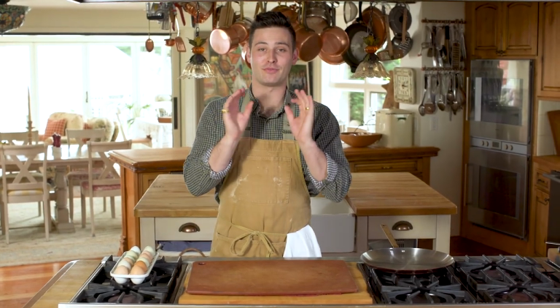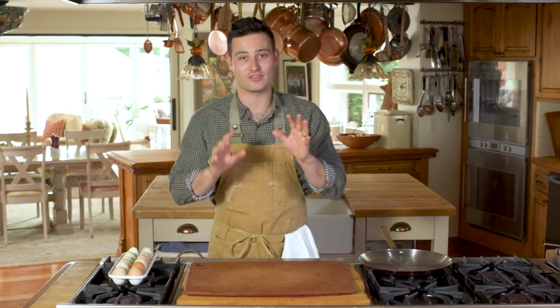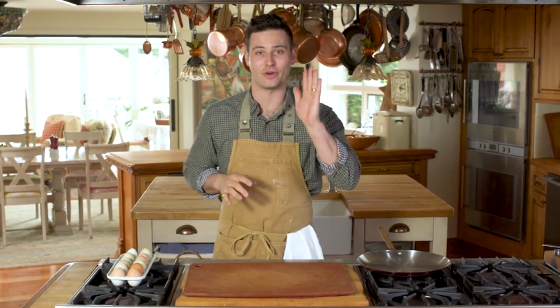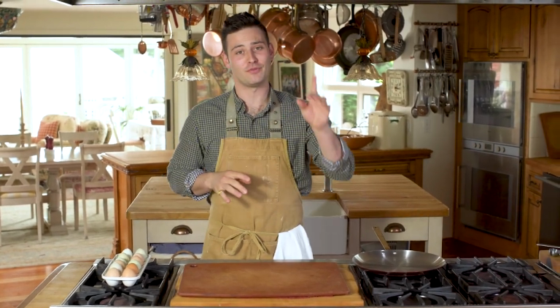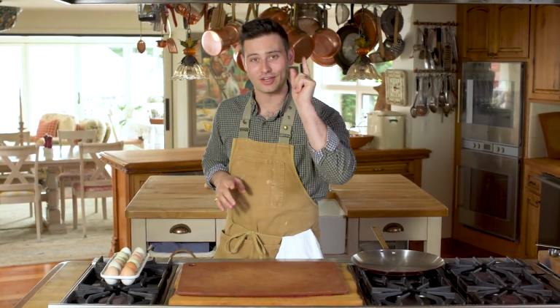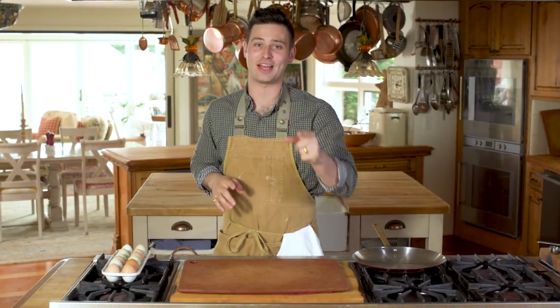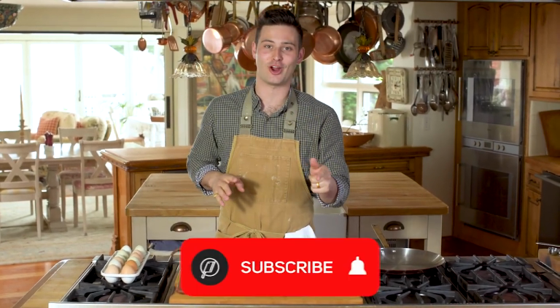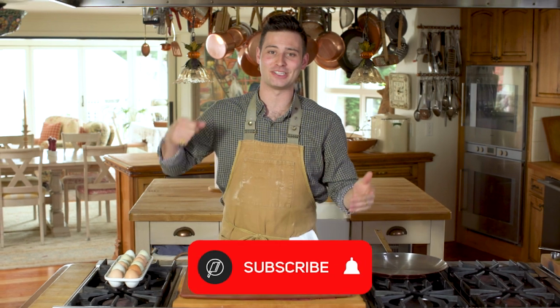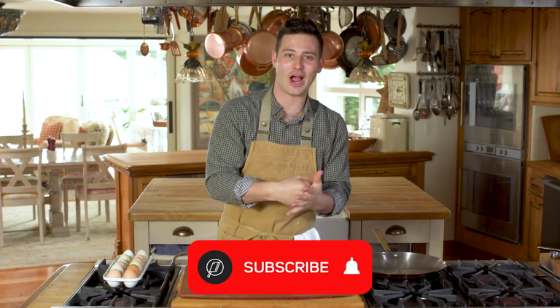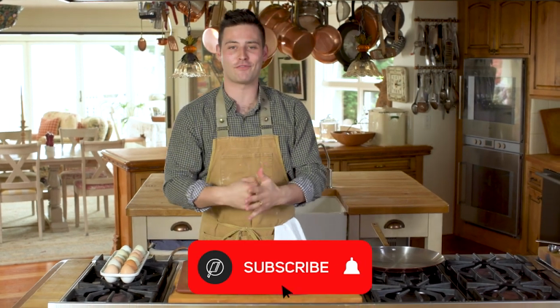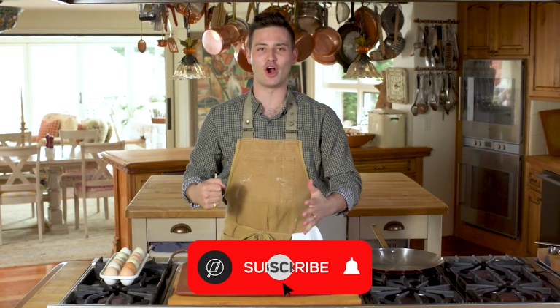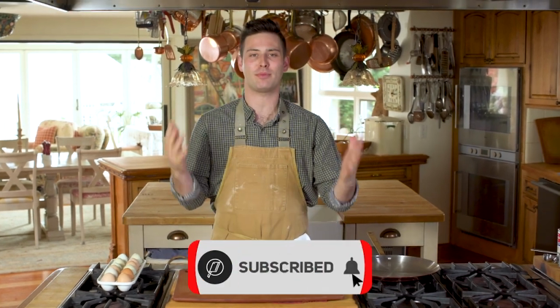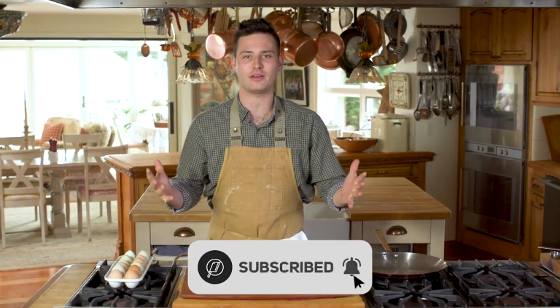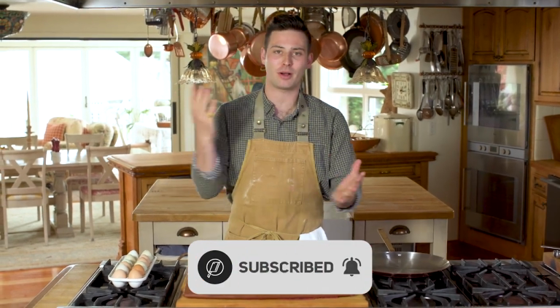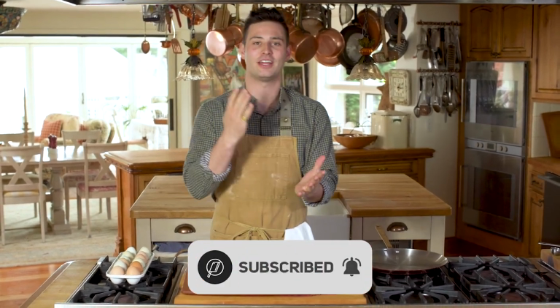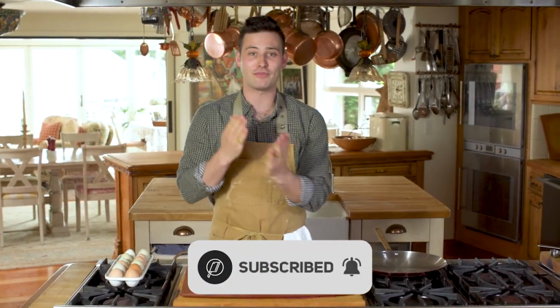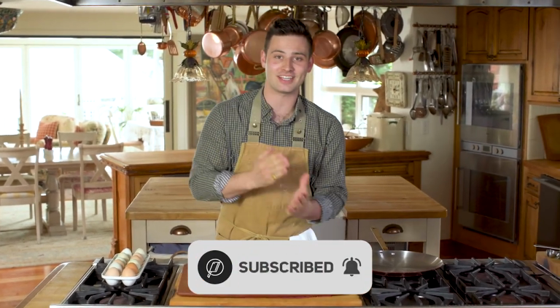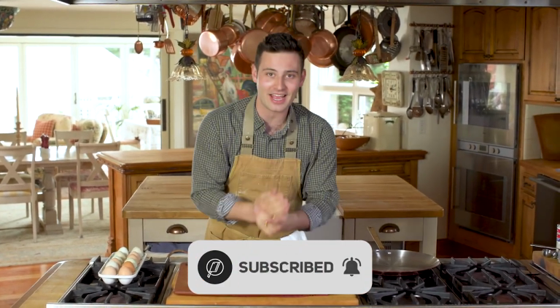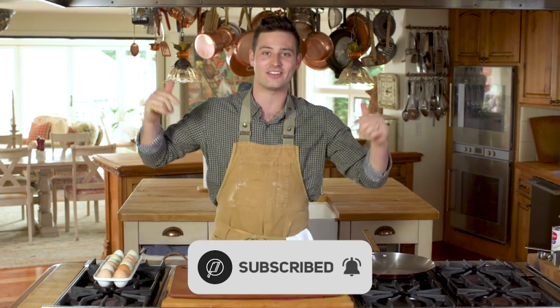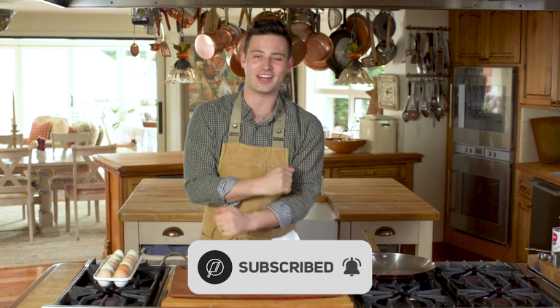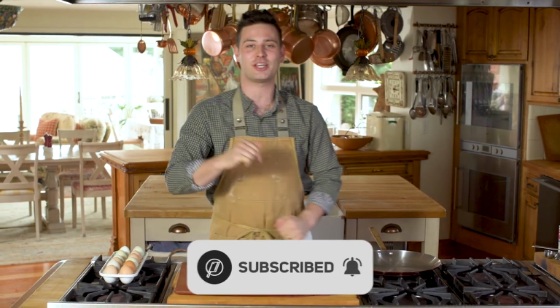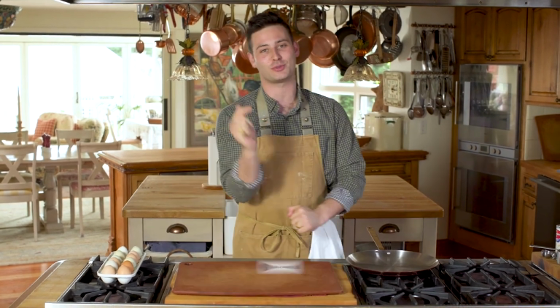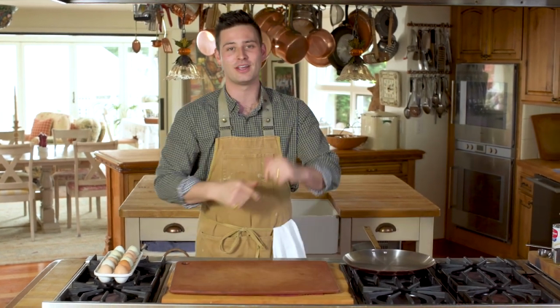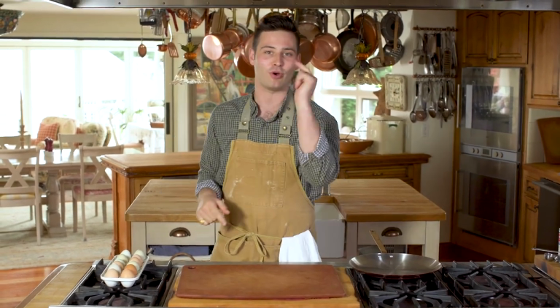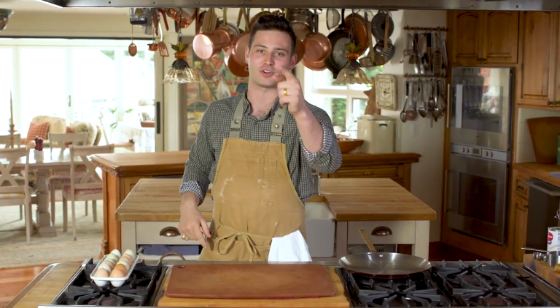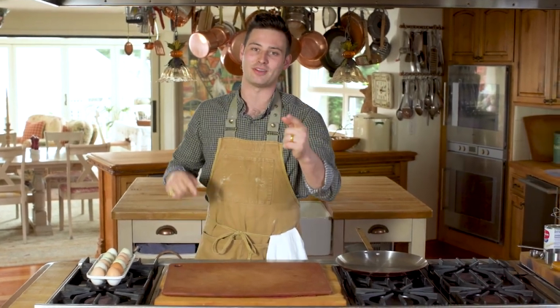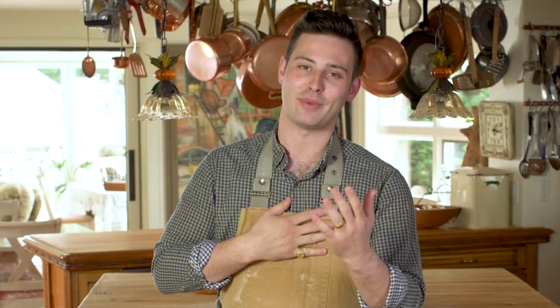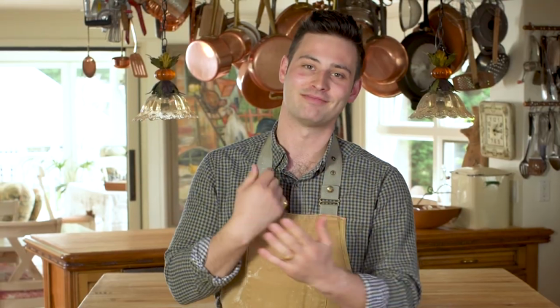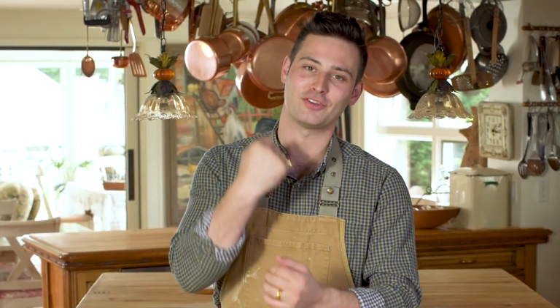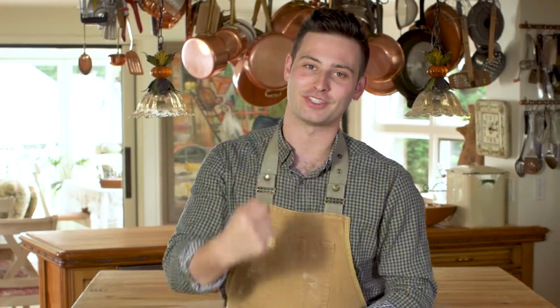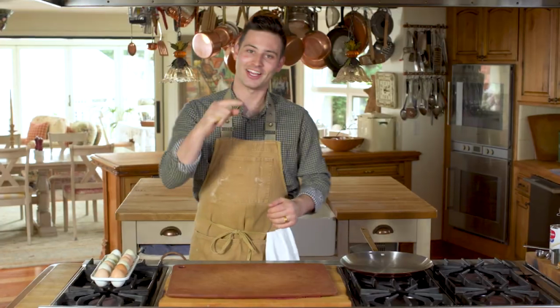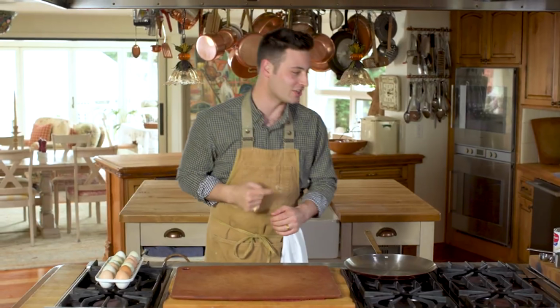But before we get started with the recipe, if you have not crepe'd that subscribe button and subscribed to our food movement — people, what are you doing? We're posting every single day on the channel, so make sure to subscribe. And if you are subscribed, ti voglio bene. Thank you so much. Alright, let's get started.